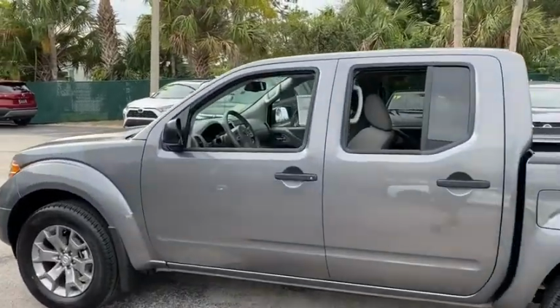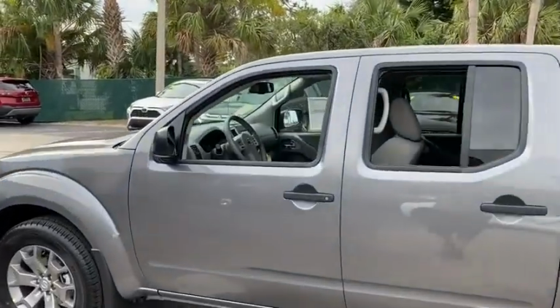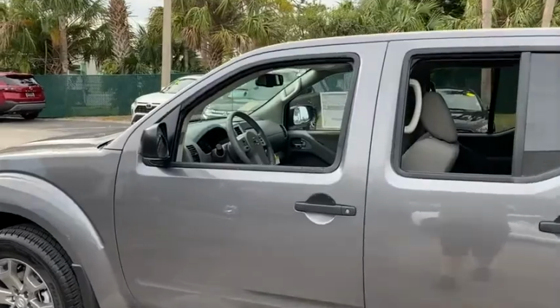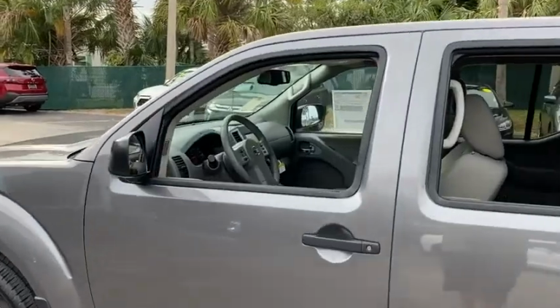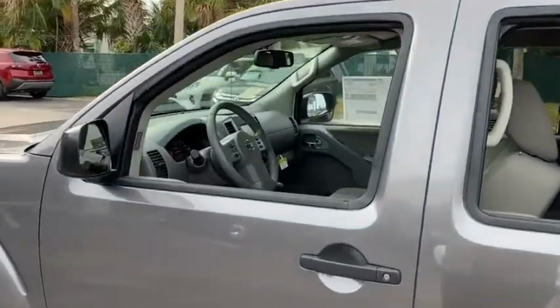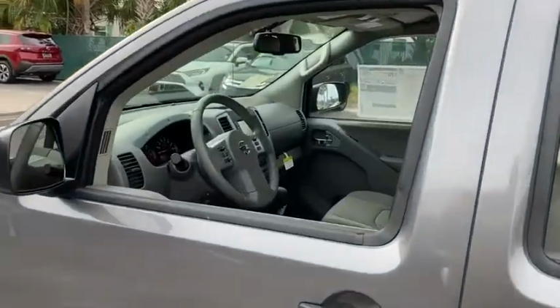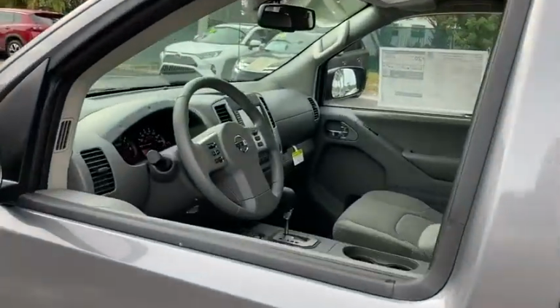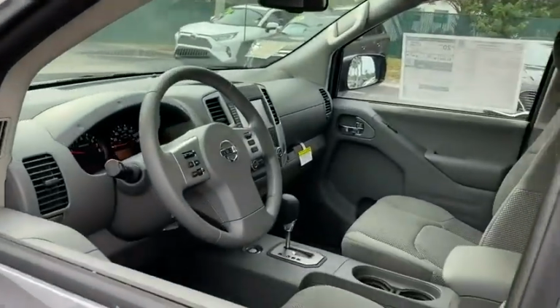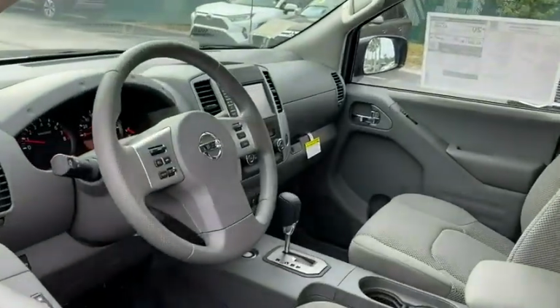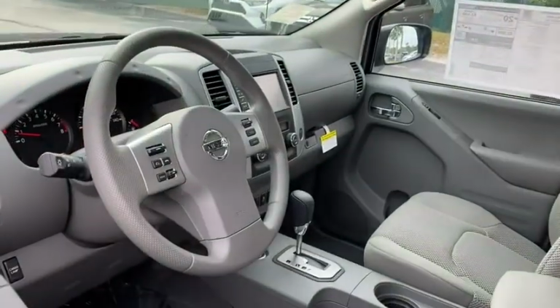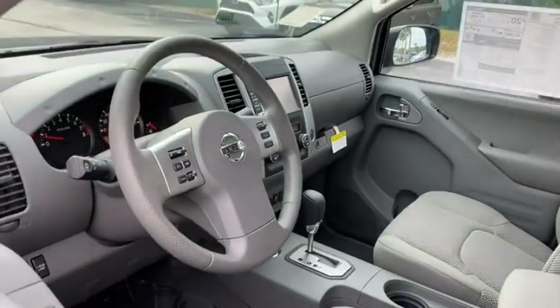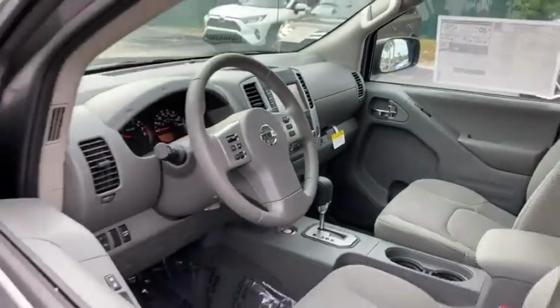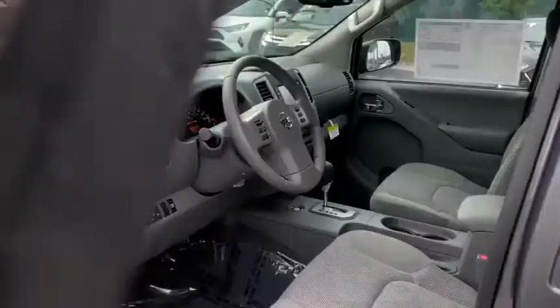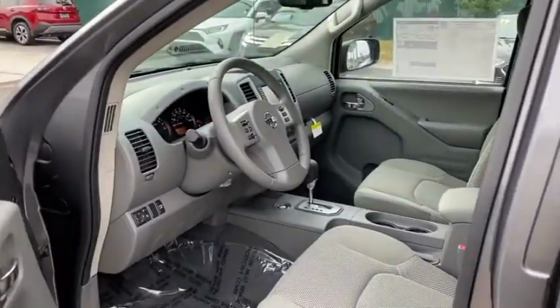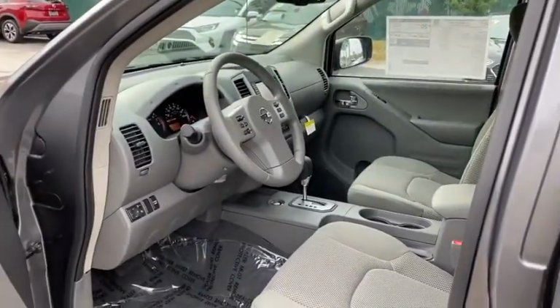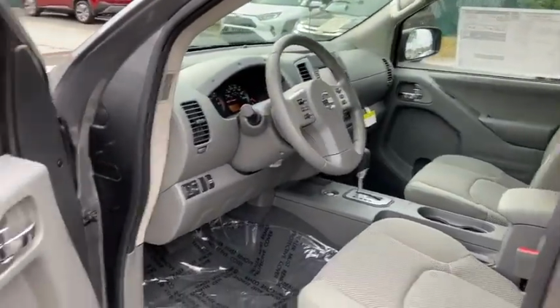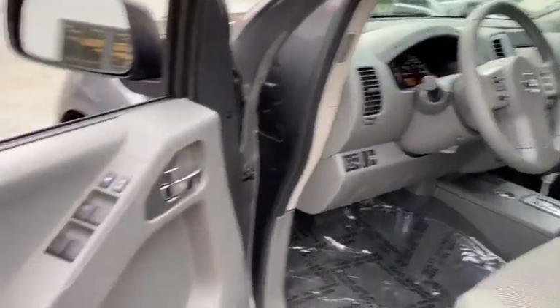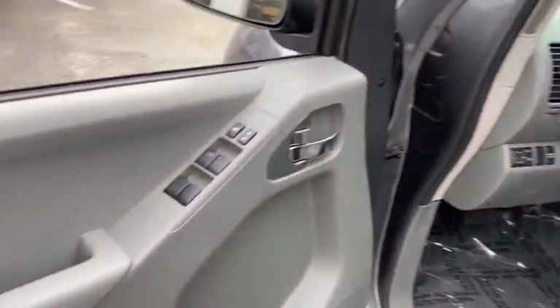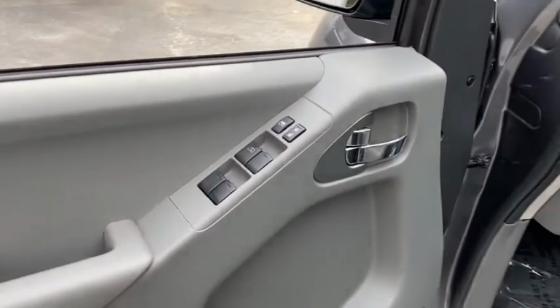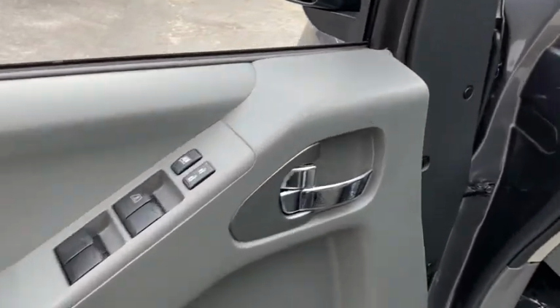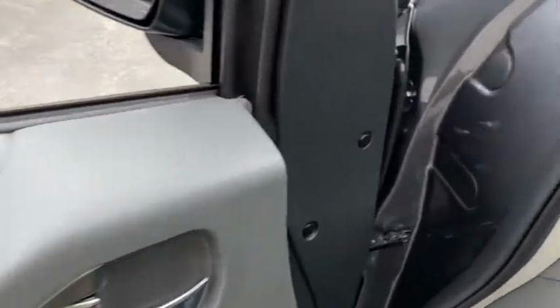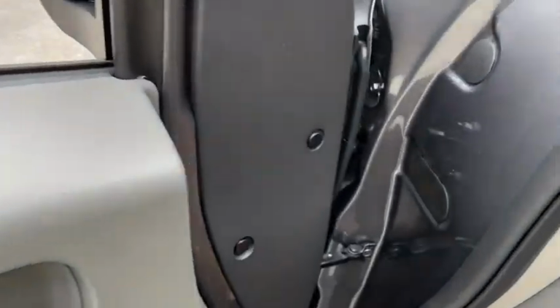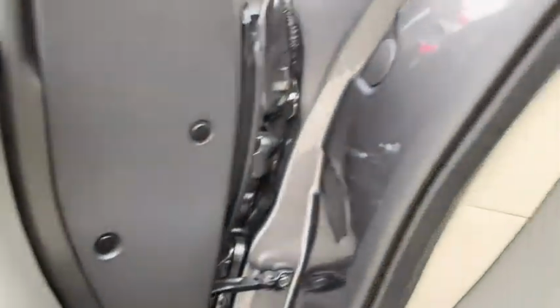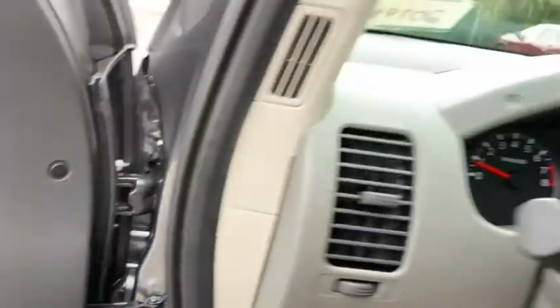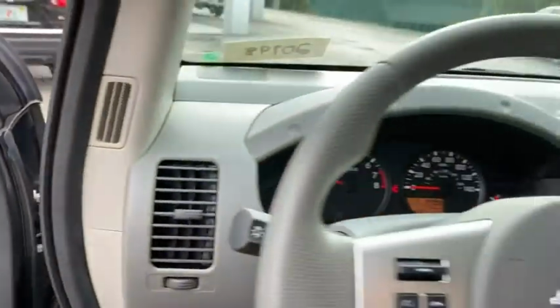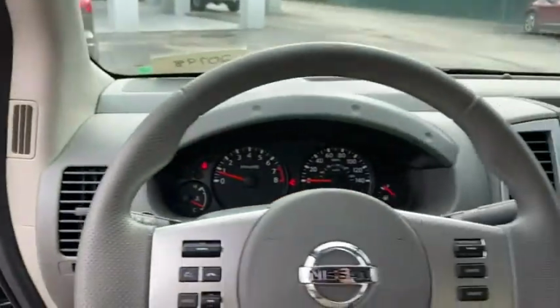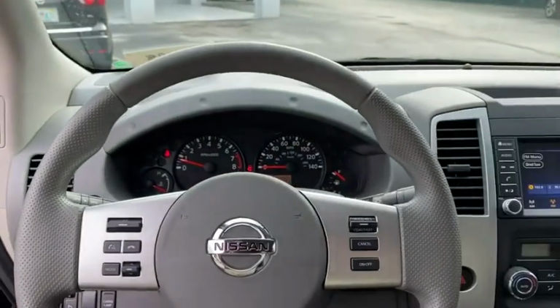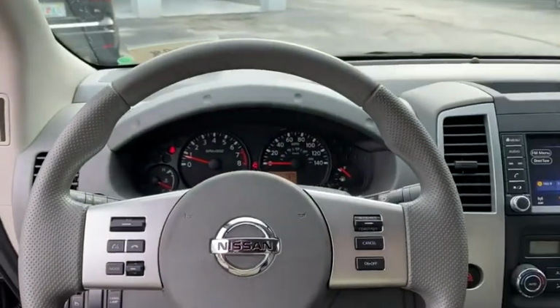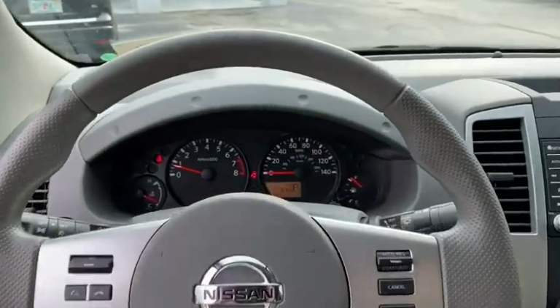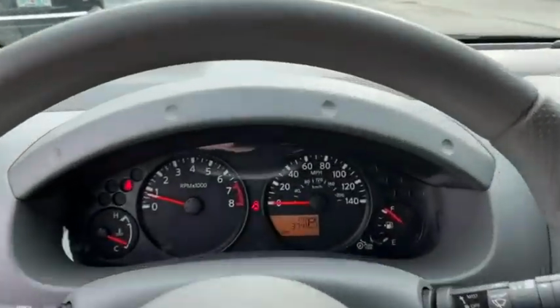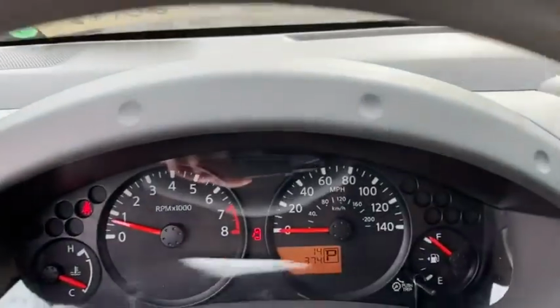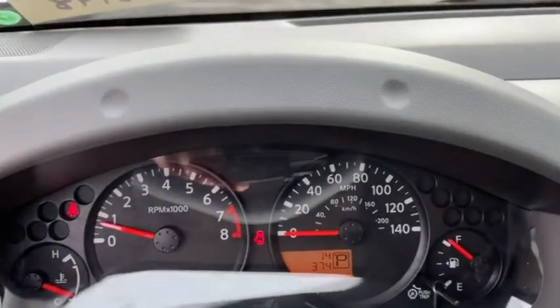Here are some of this vehicle's great options: backup camera, steering wheel audio controls, traction control, stability control, keyless entry, anti-lock braking system, Bluetooth.